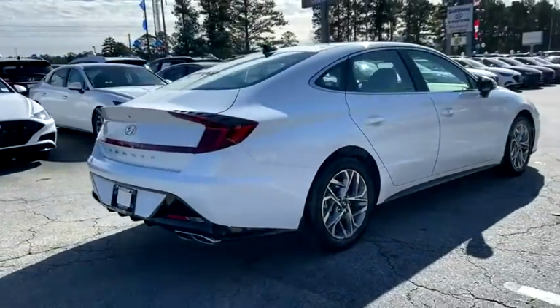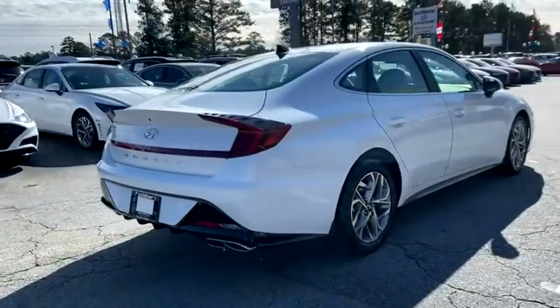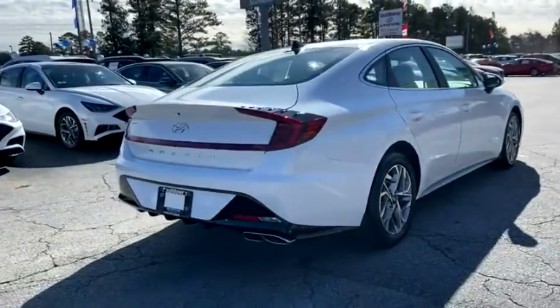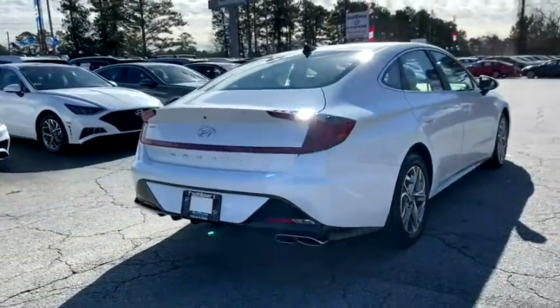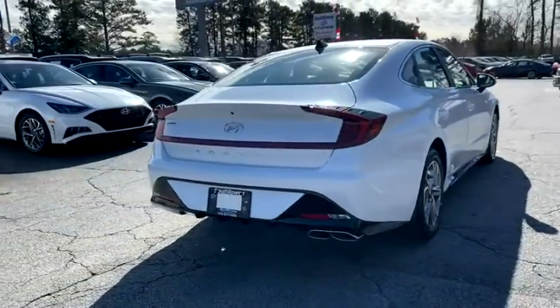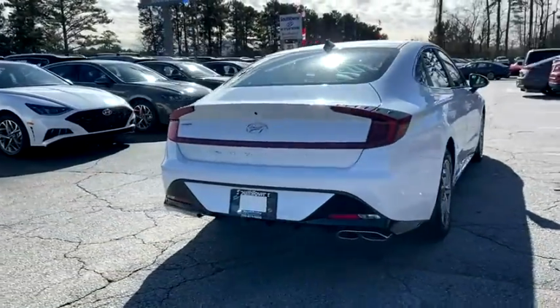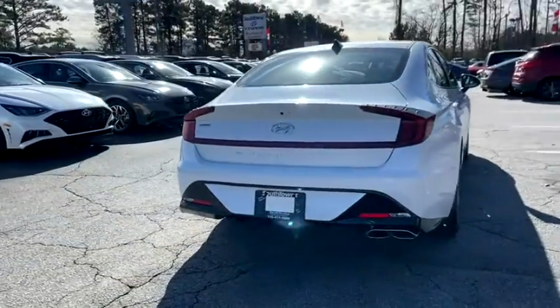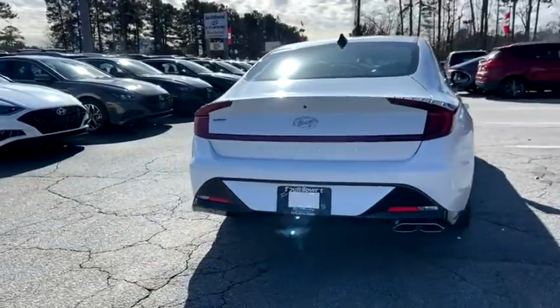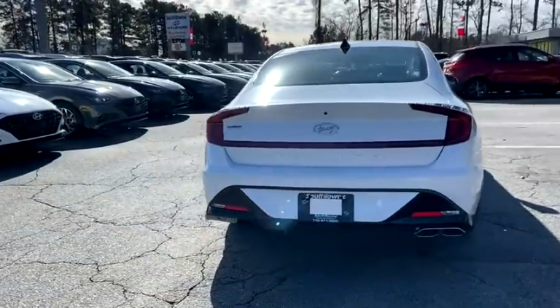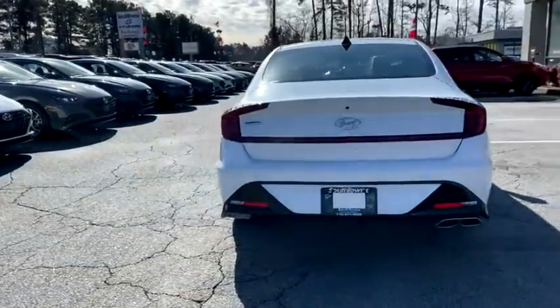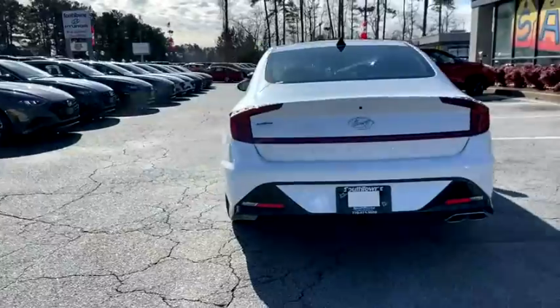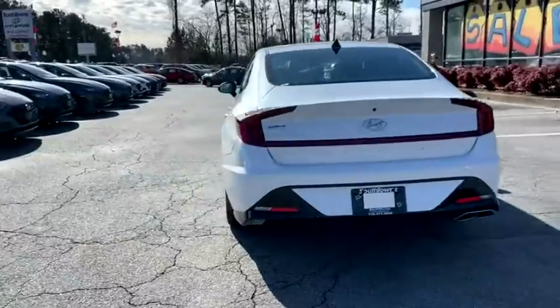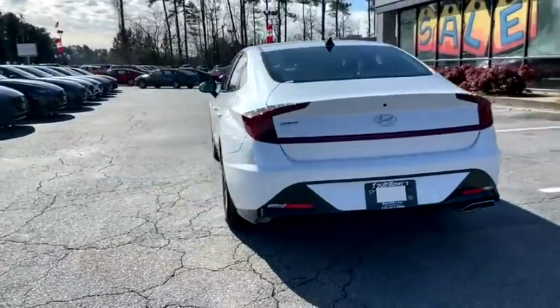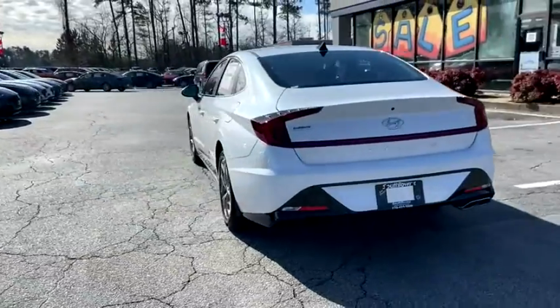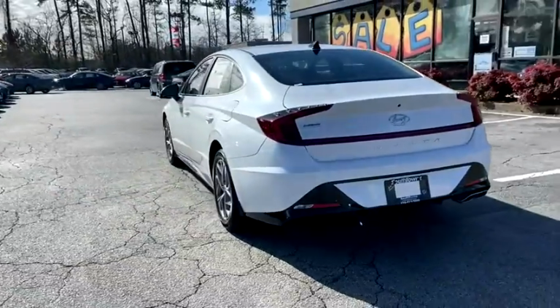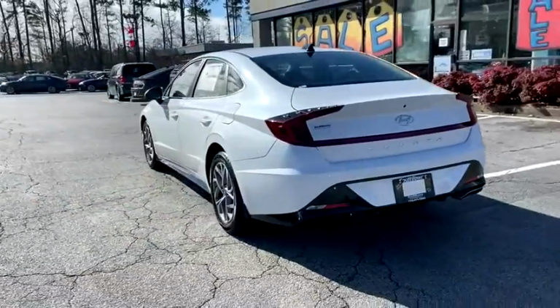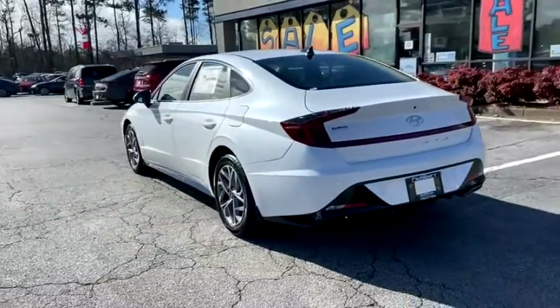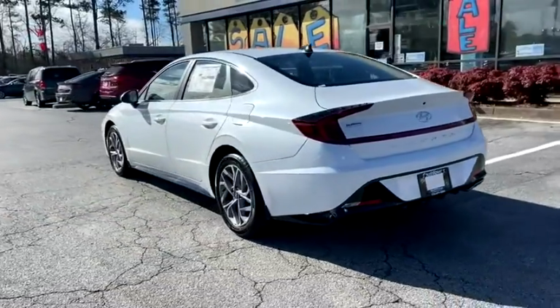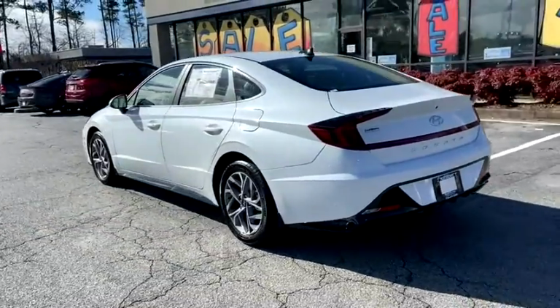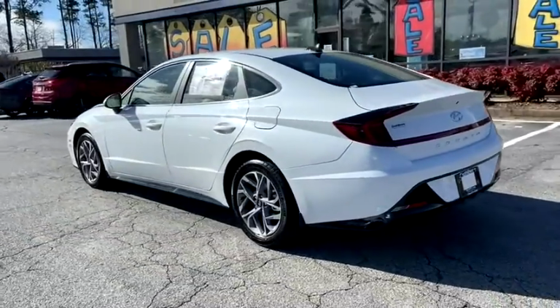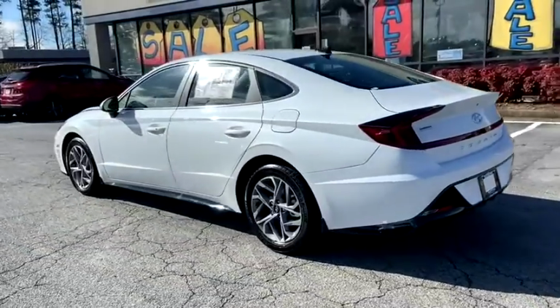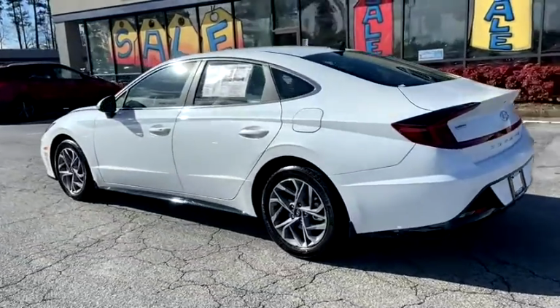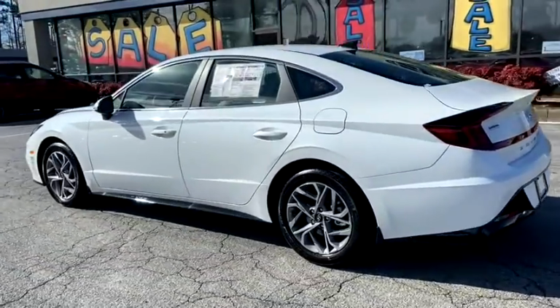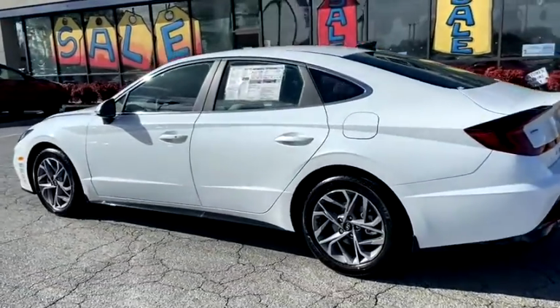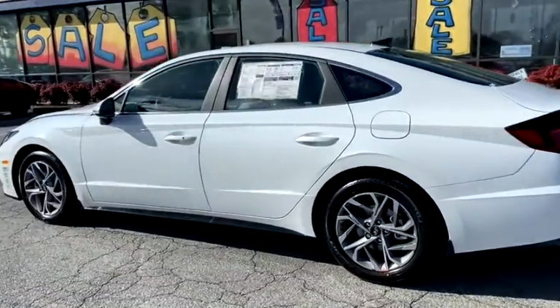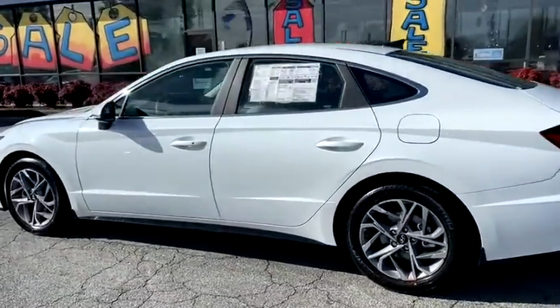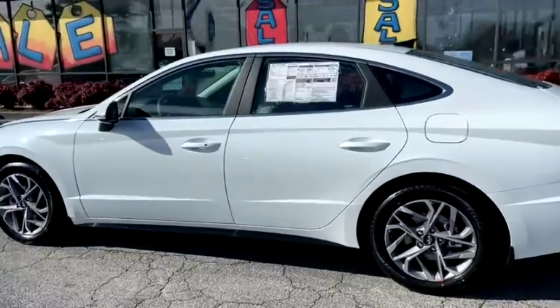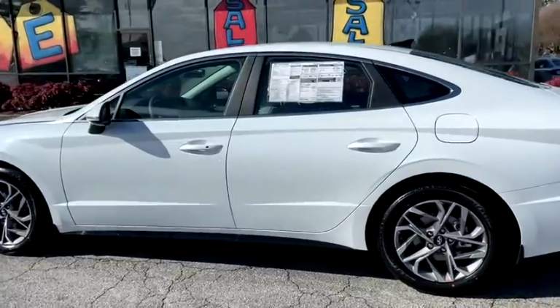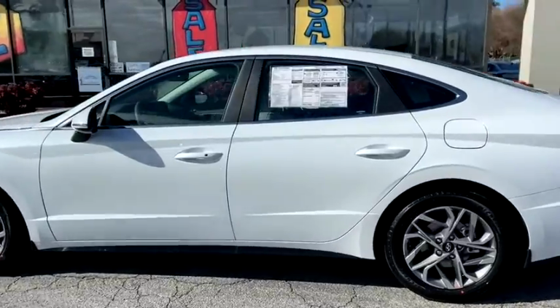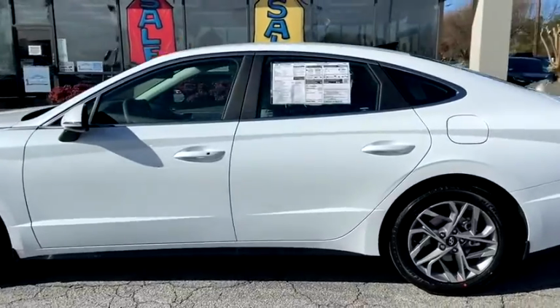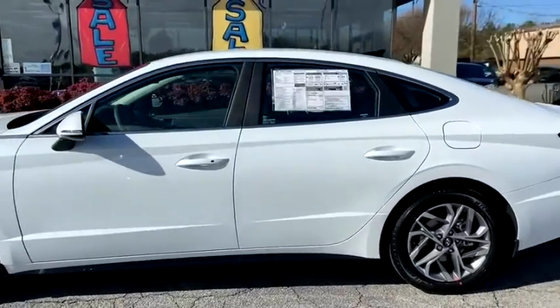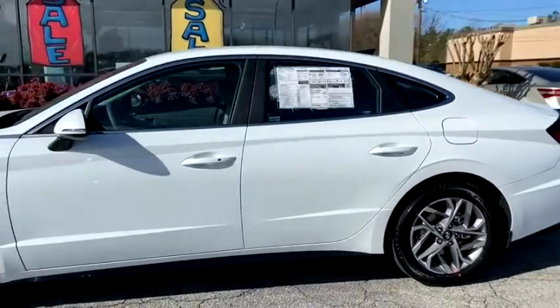Don't forget the exterior corrosion protection — a 14-step roto-dip system that provides unmatched protection for your Sonata. Here are some of this vehicle's great options.